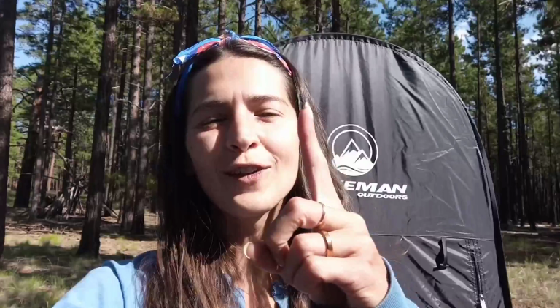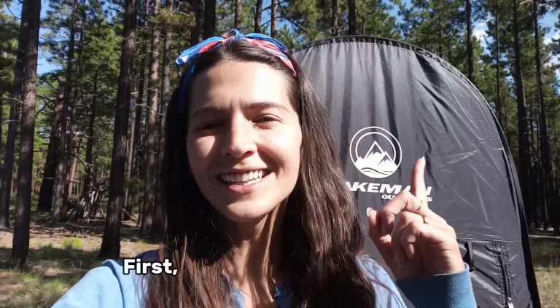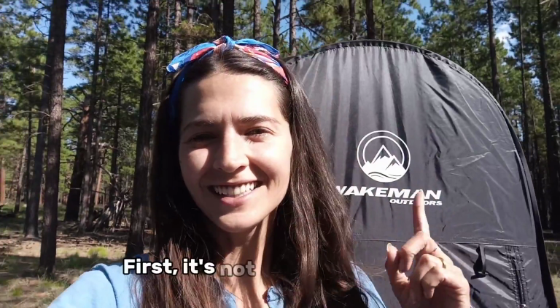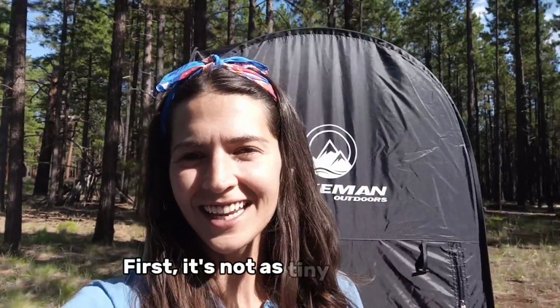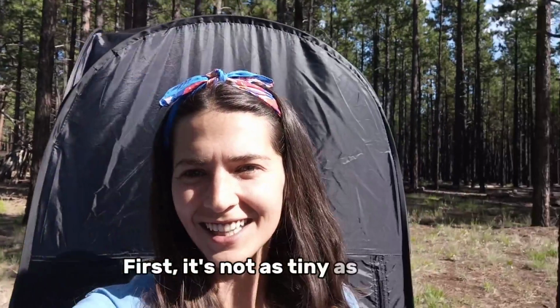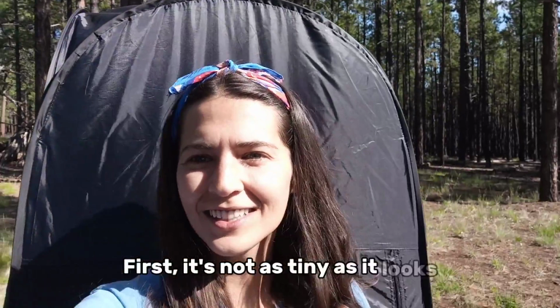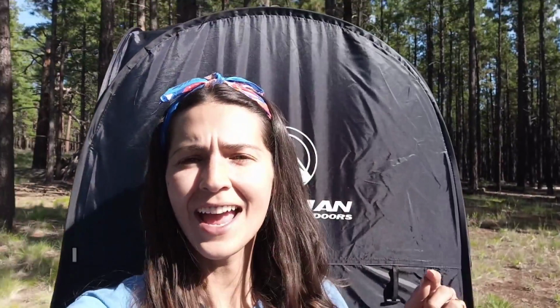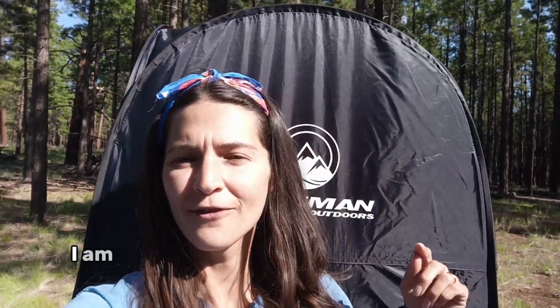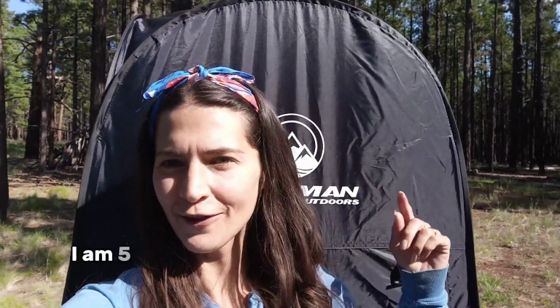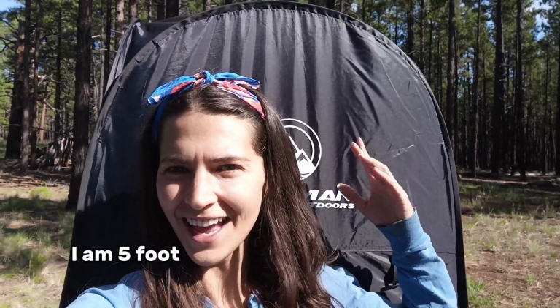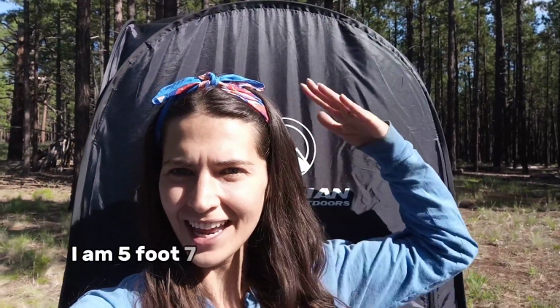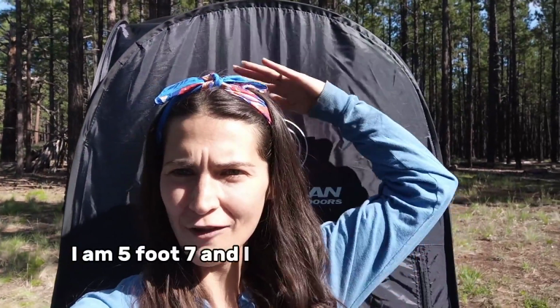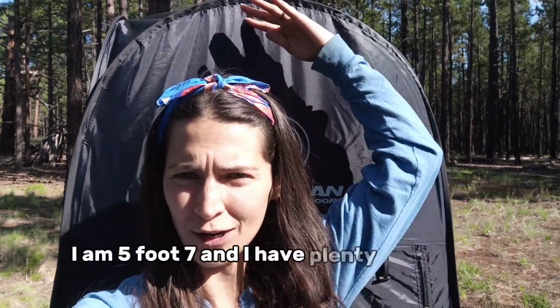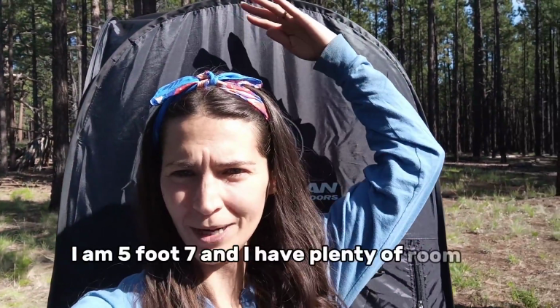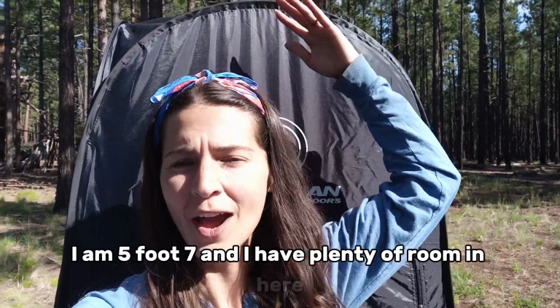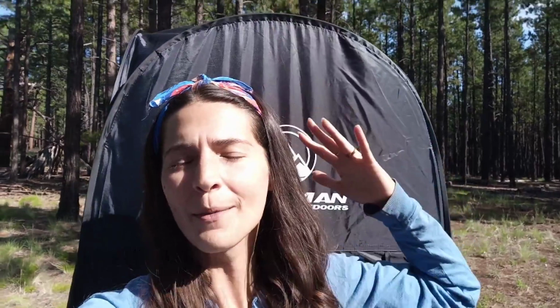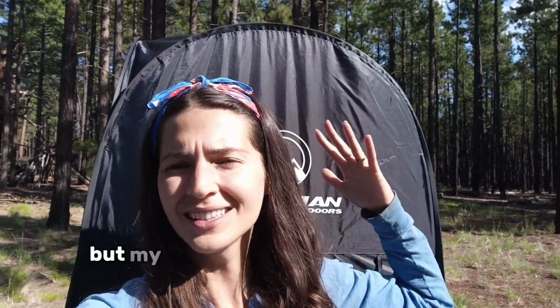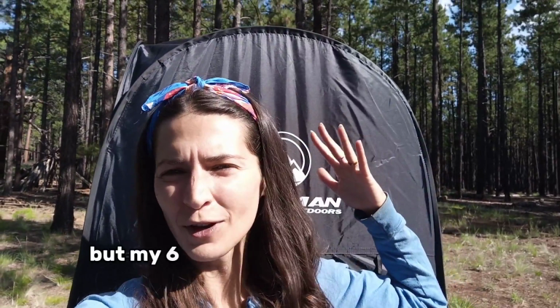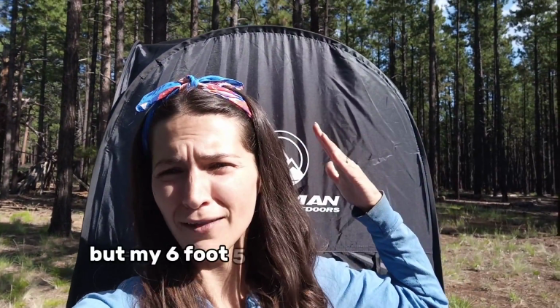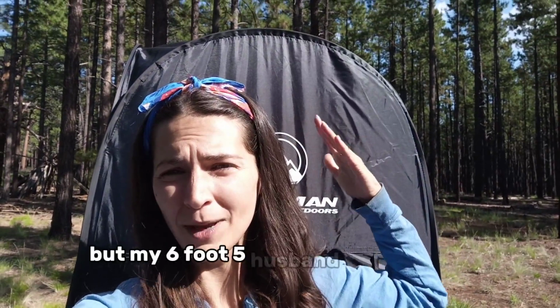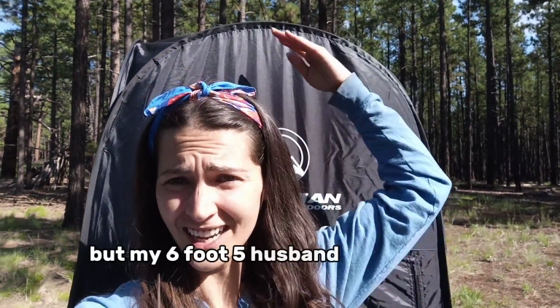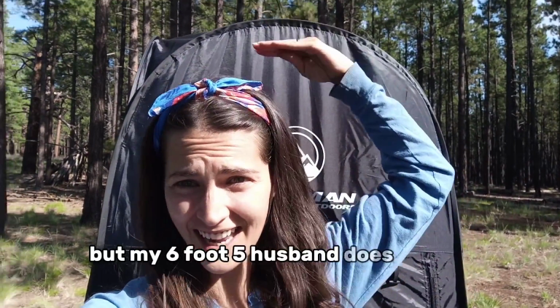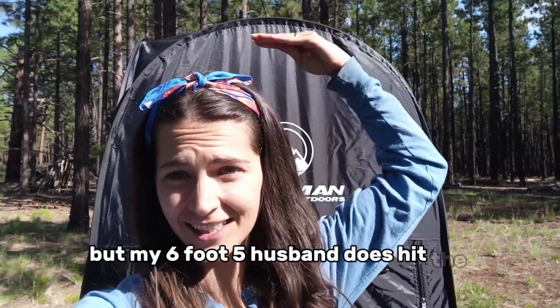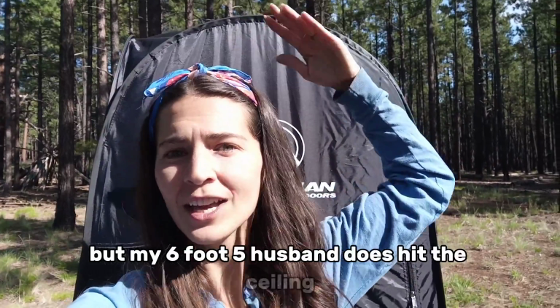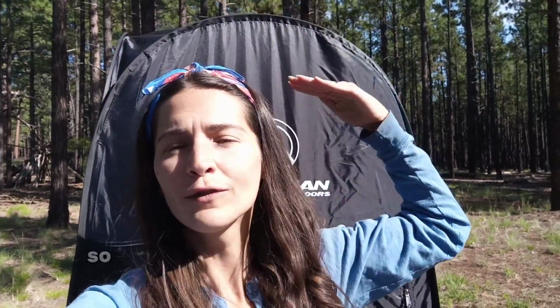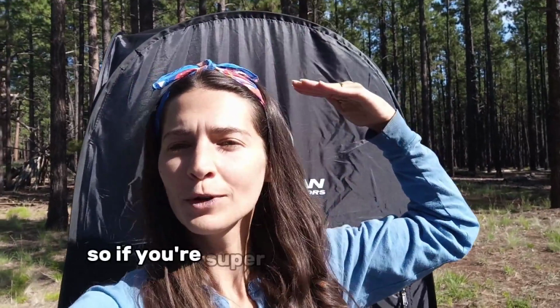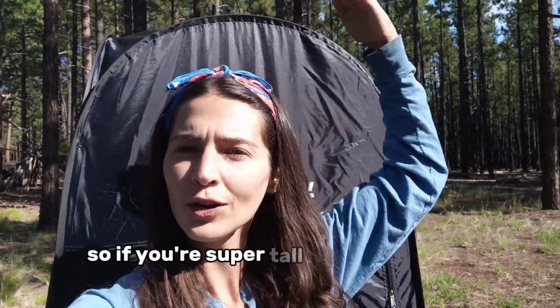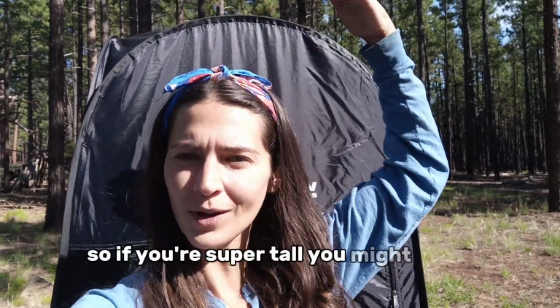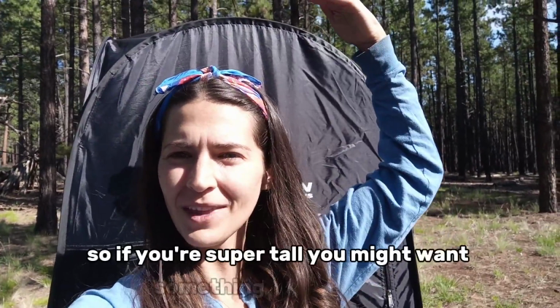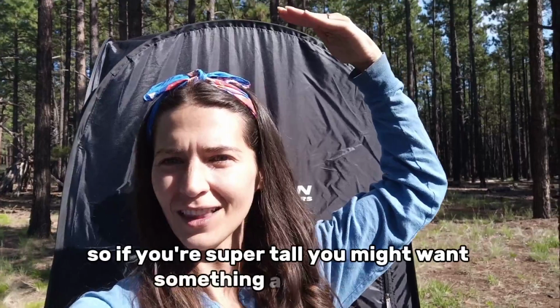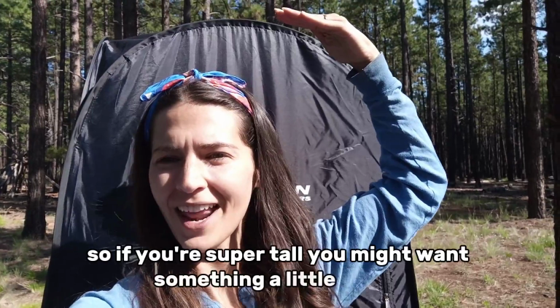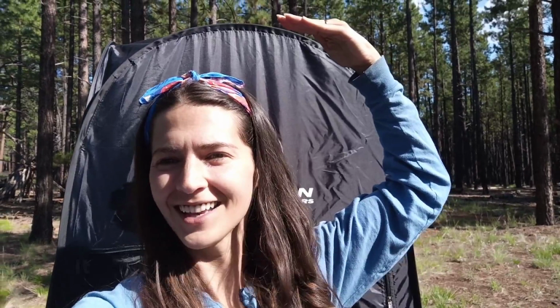First, it's not as tiny as it looks. I am 5'7" and I have plenty of room in here, but my 6'5" husband does hit the ceiling. So if you're super tall, you might want something a little bit XL.